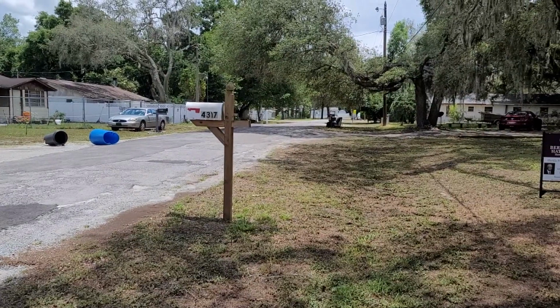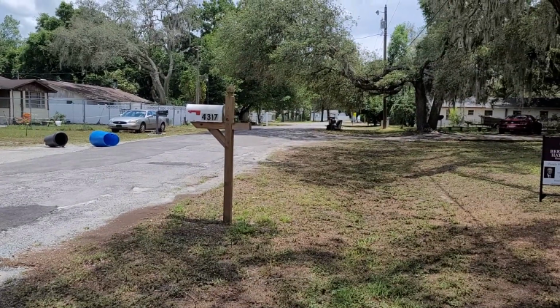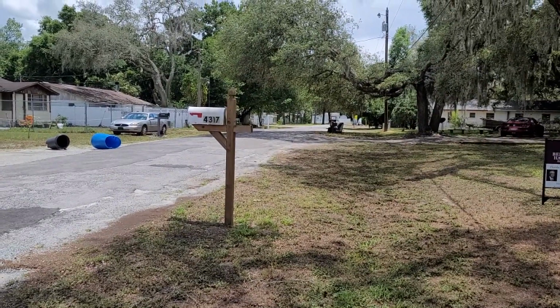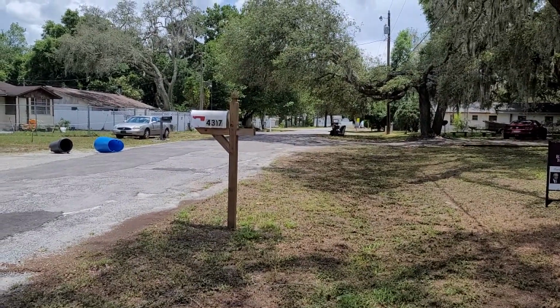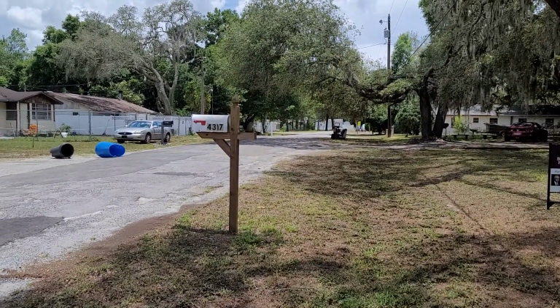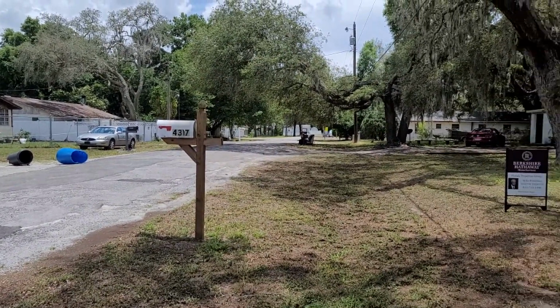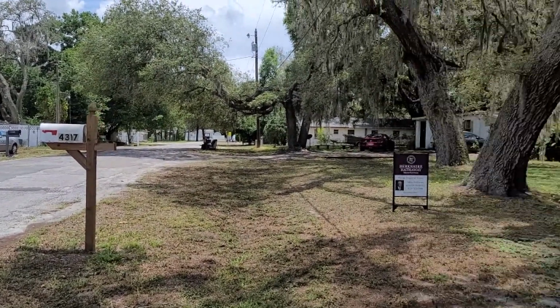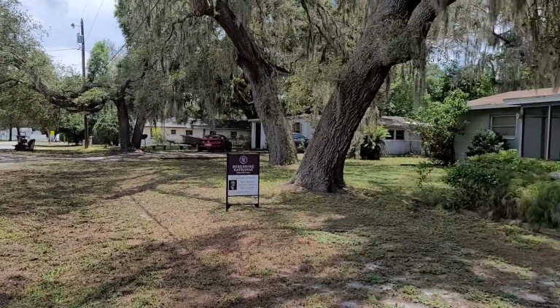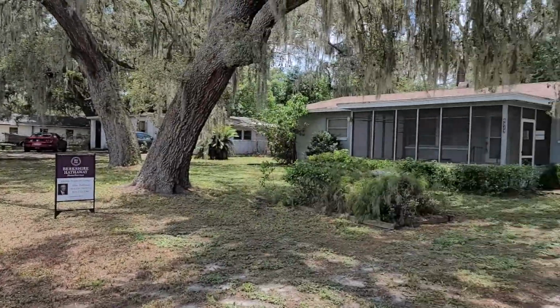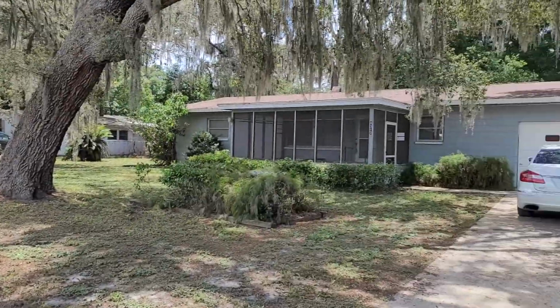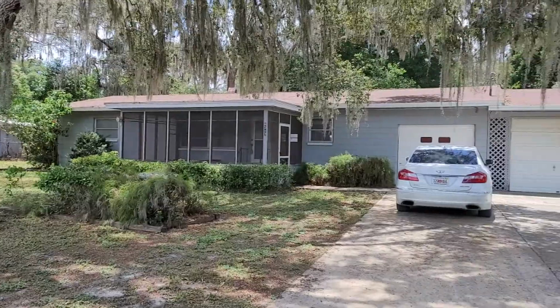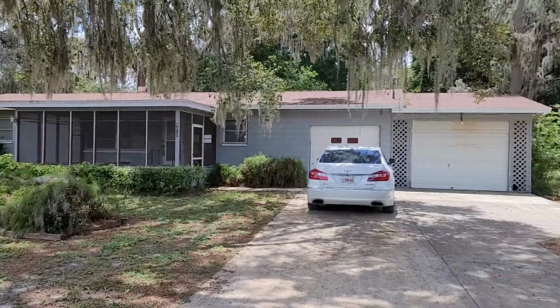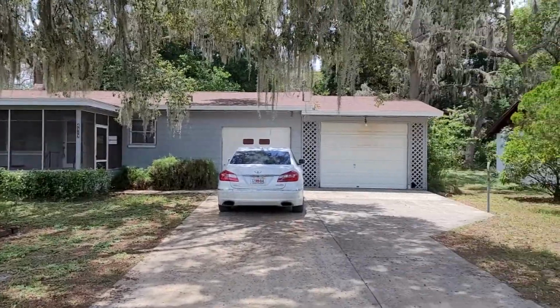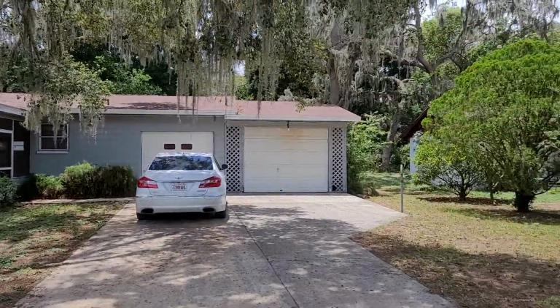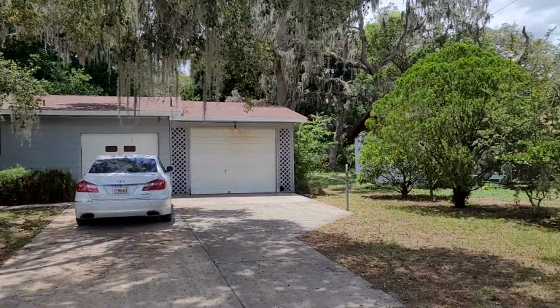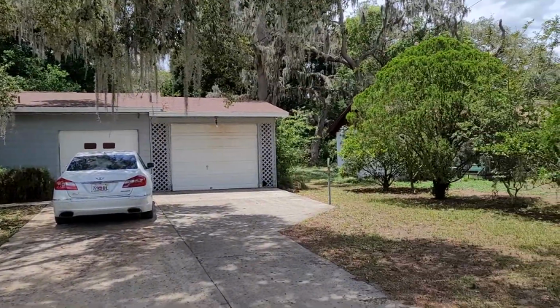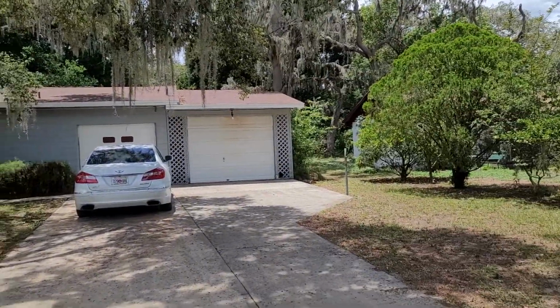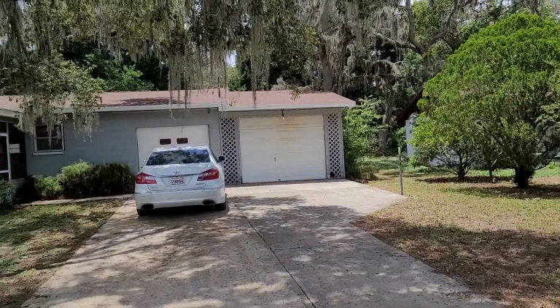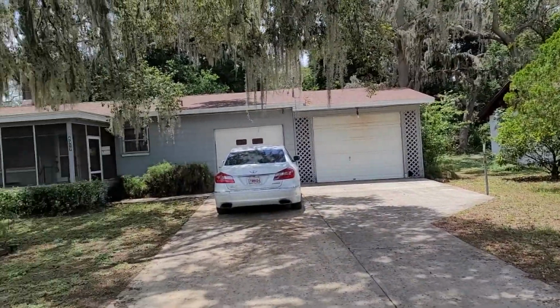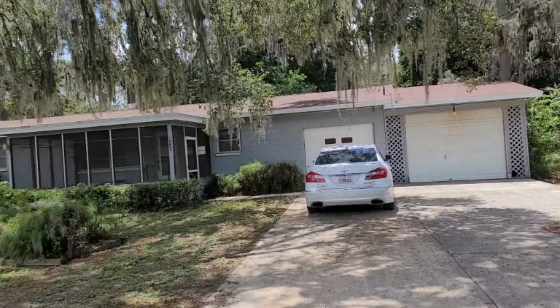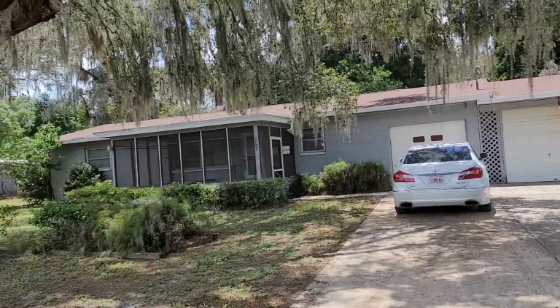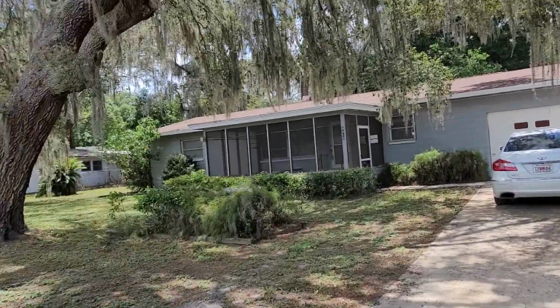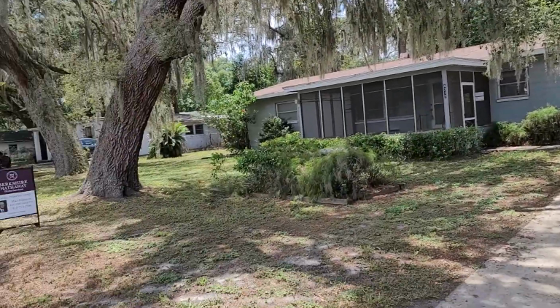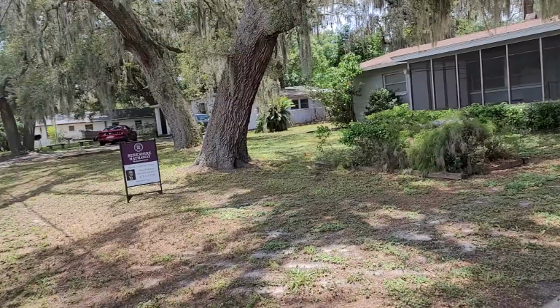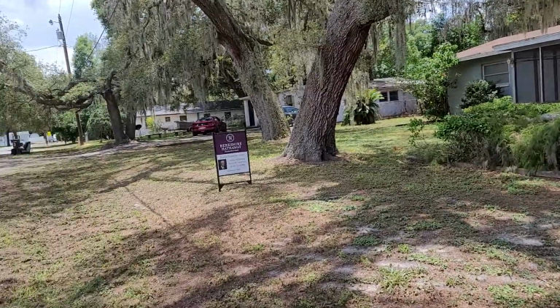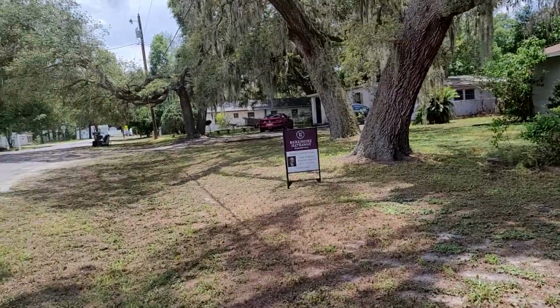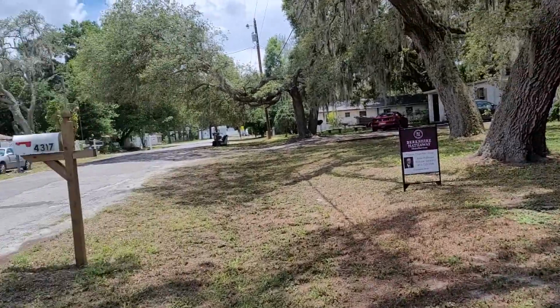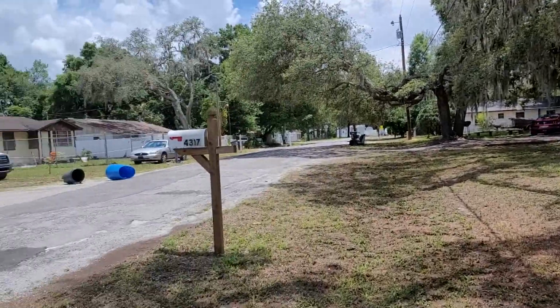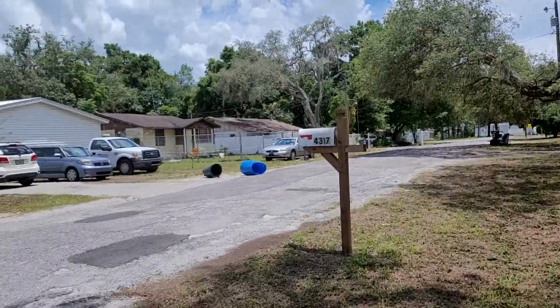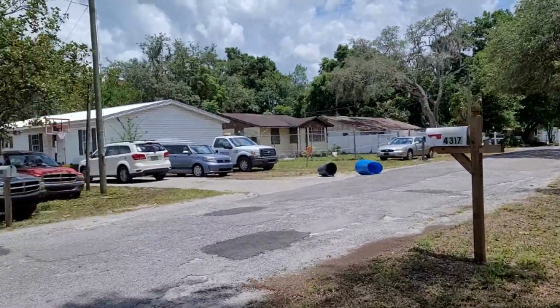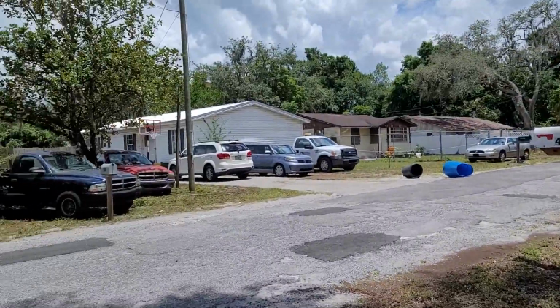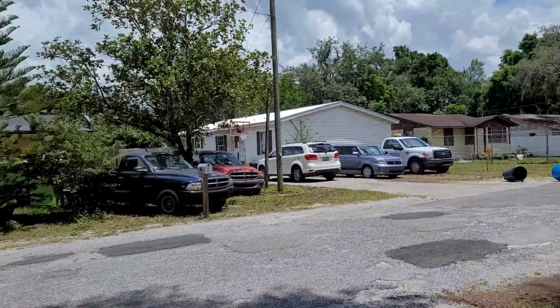I am at 4317 Plum. I just arrived, I opened the door, but I want to start with the outside. Here's a little panoramic view of where I'm at.